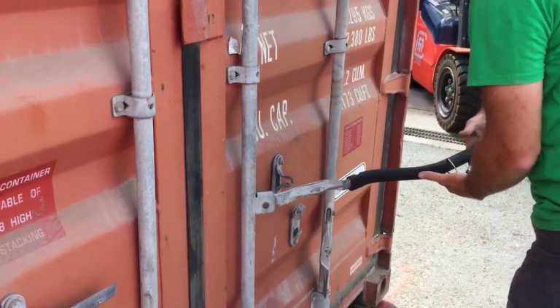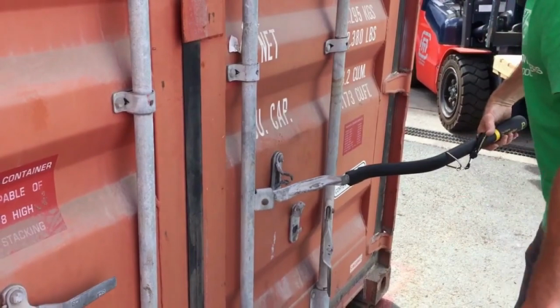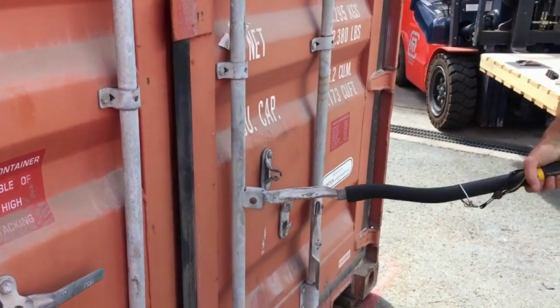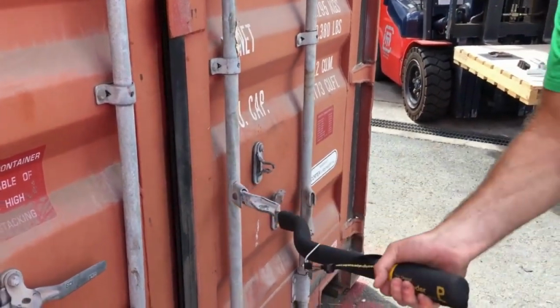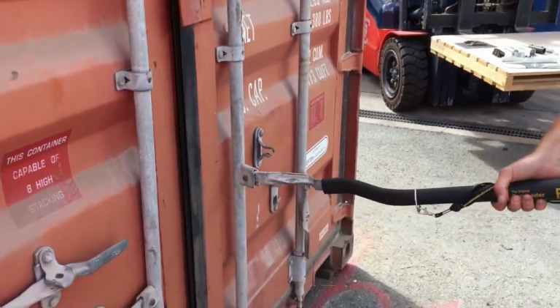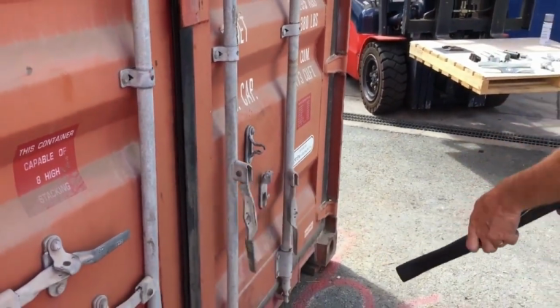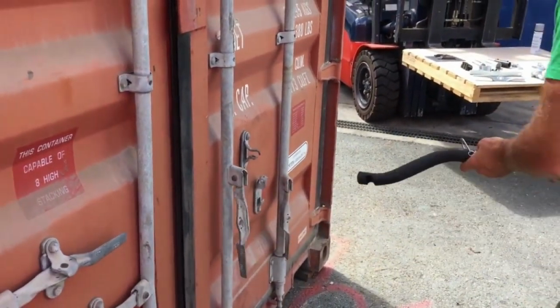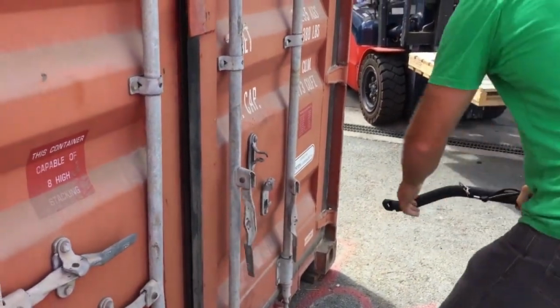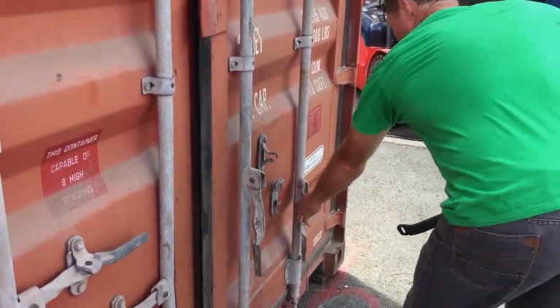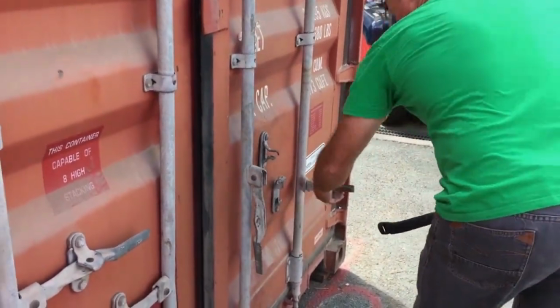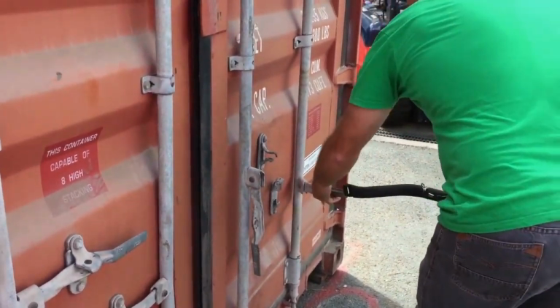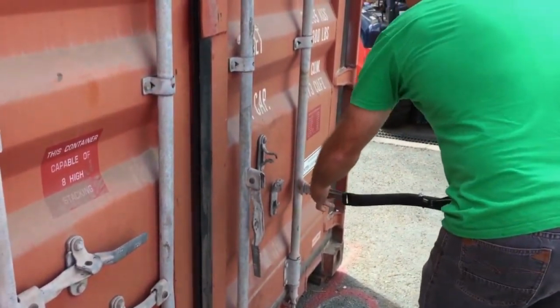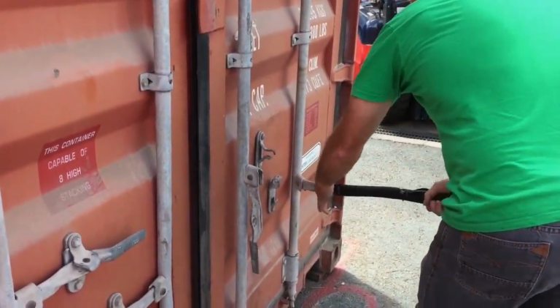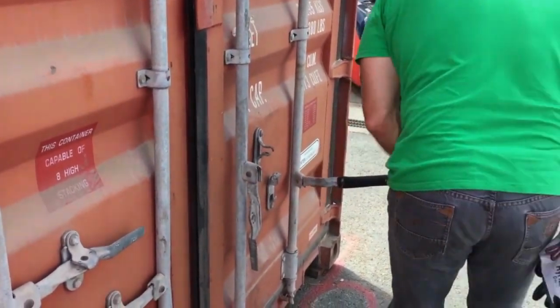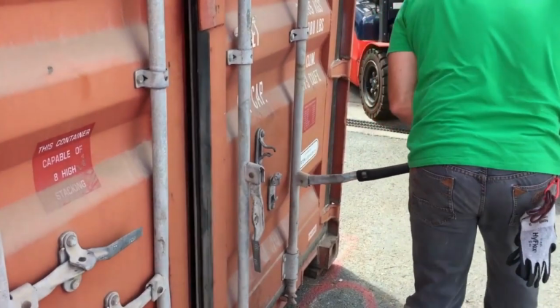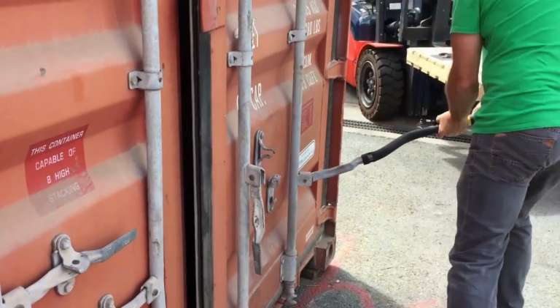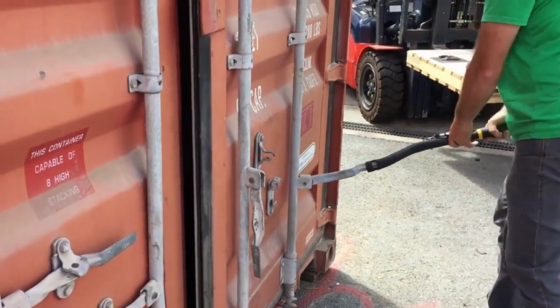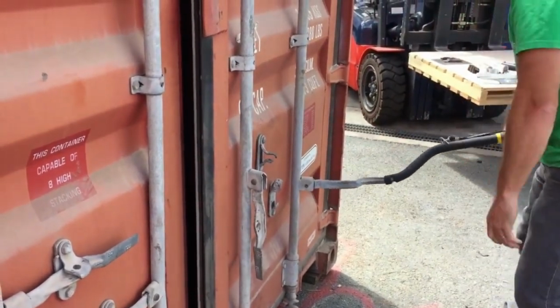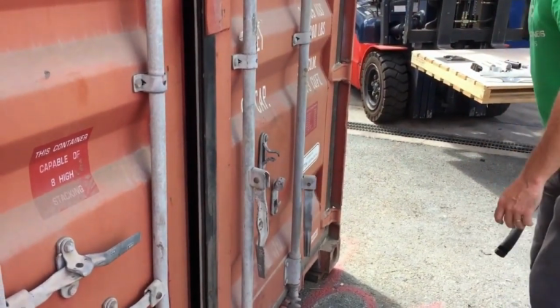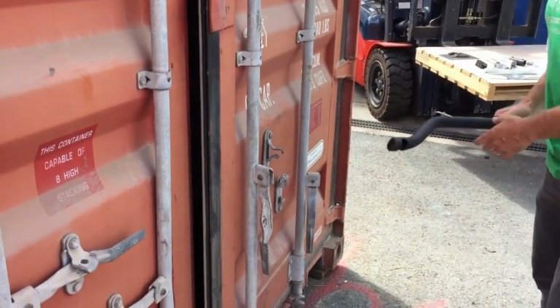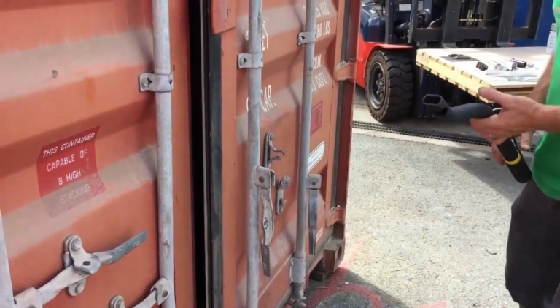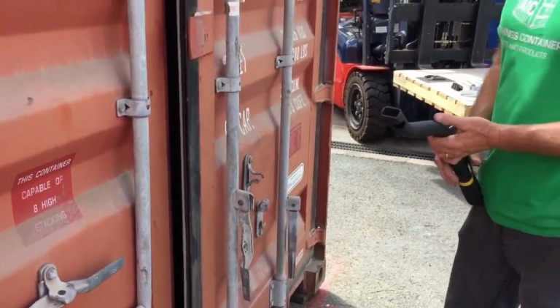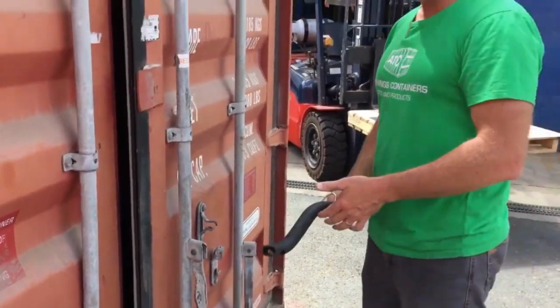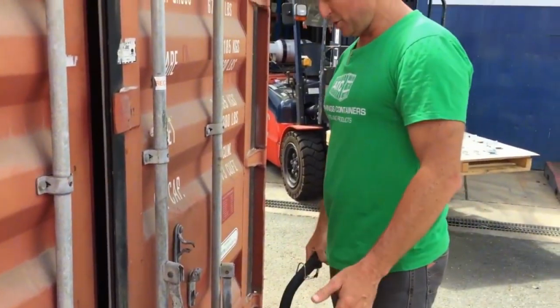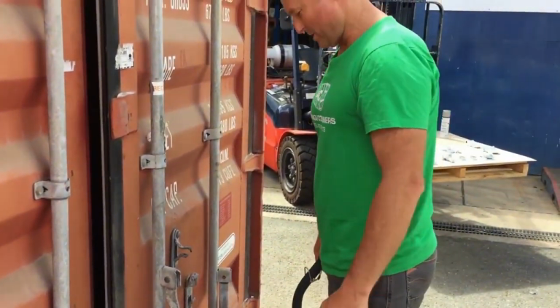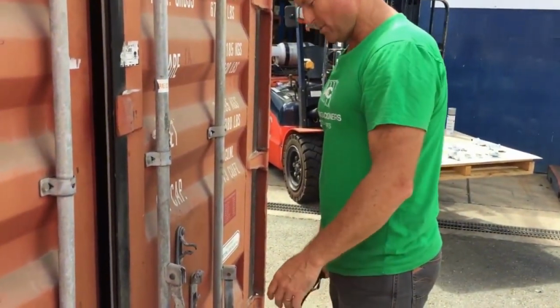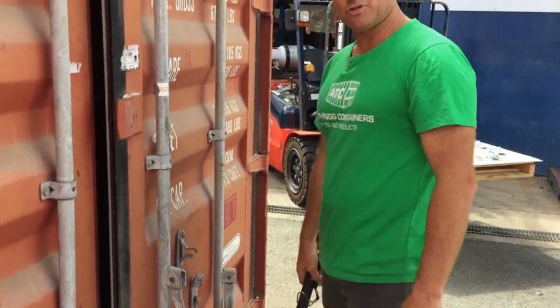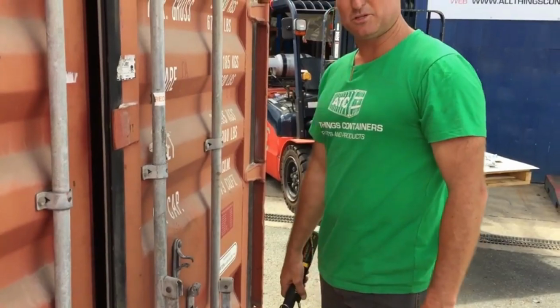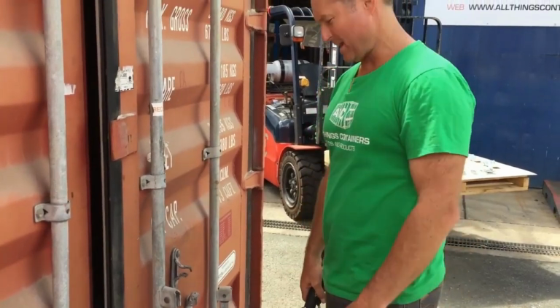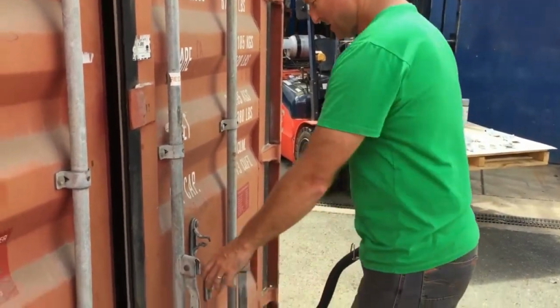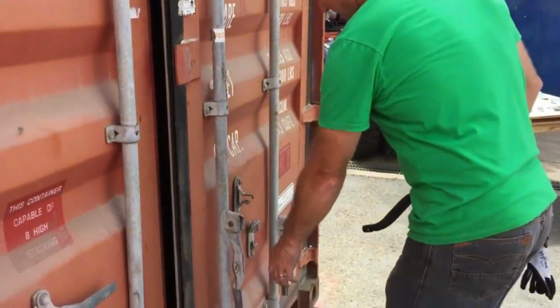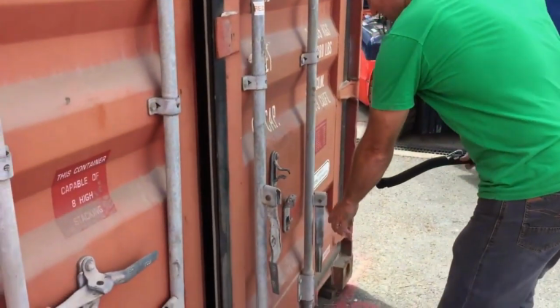Slide it on there. Helps pop the door. And here — lean on it. Gives you great leverage rather than using your own shoulders and back.